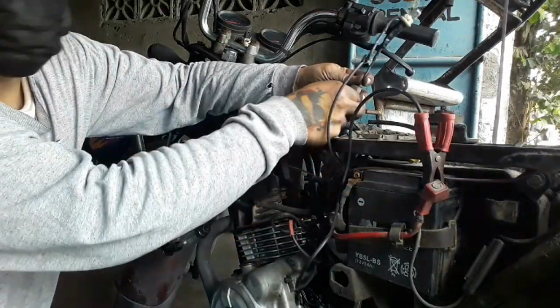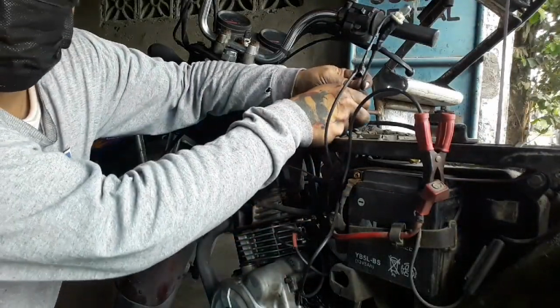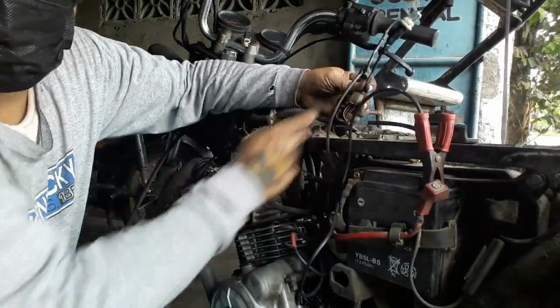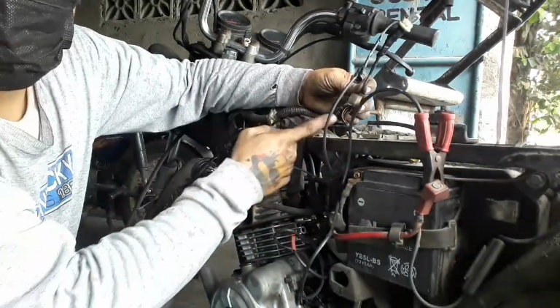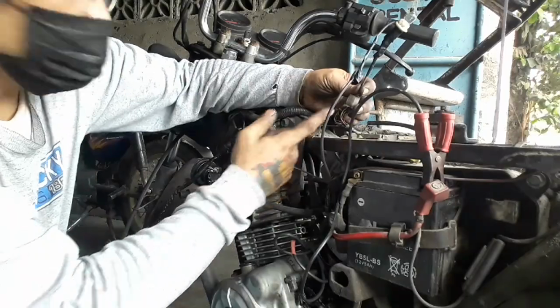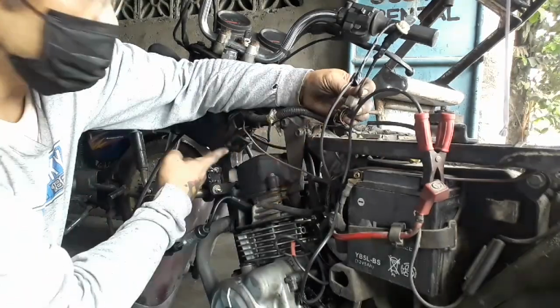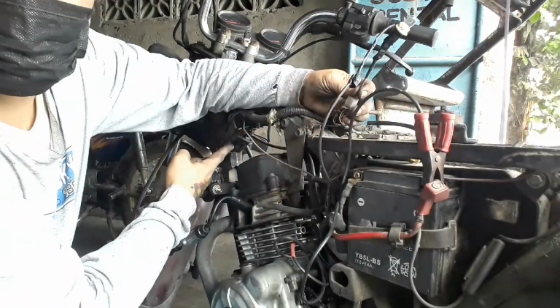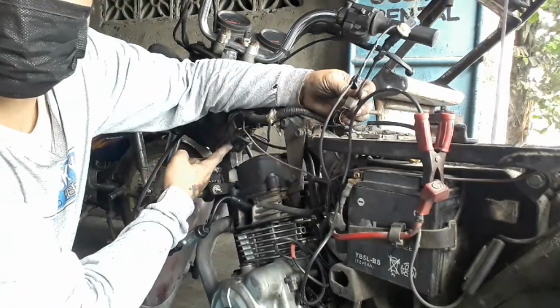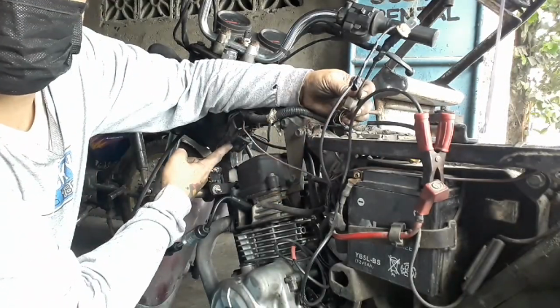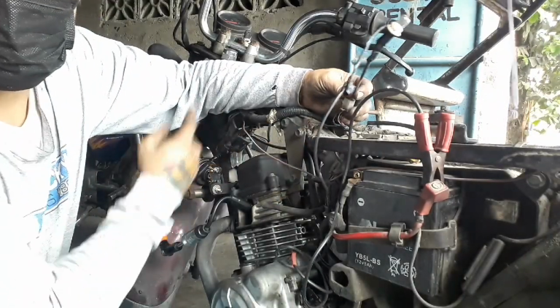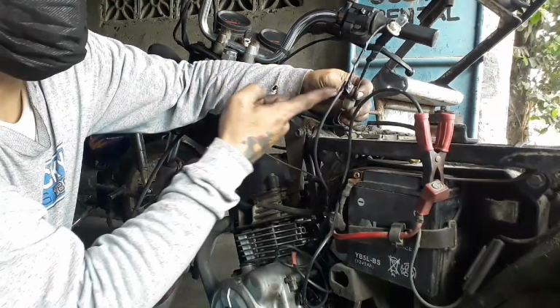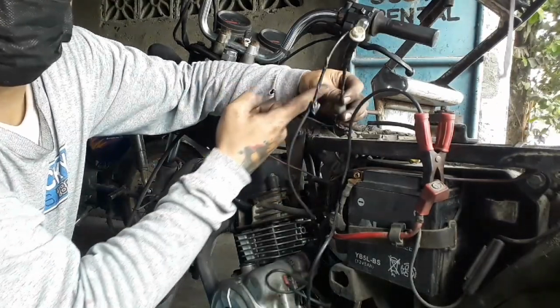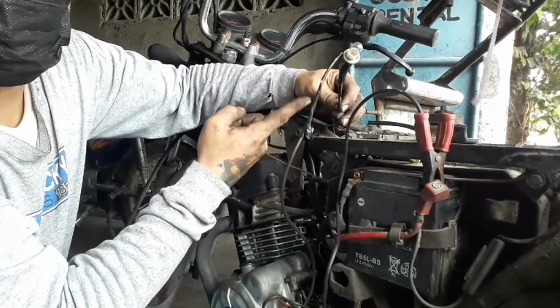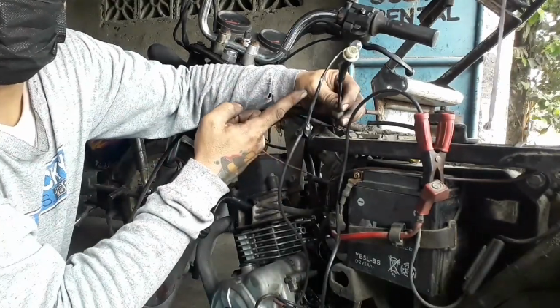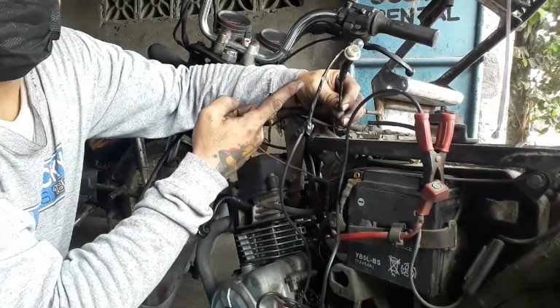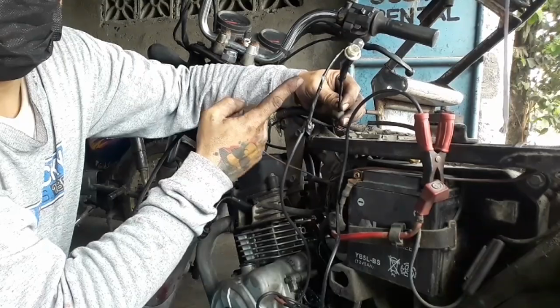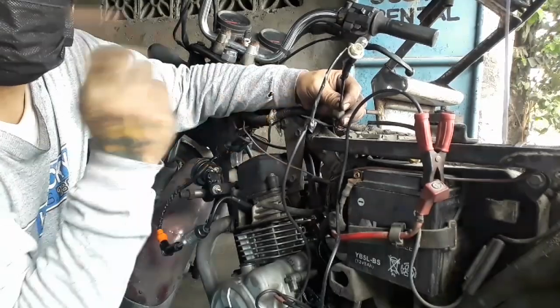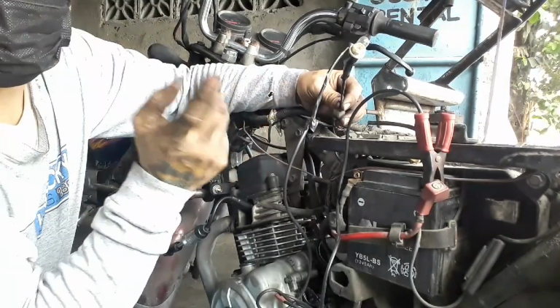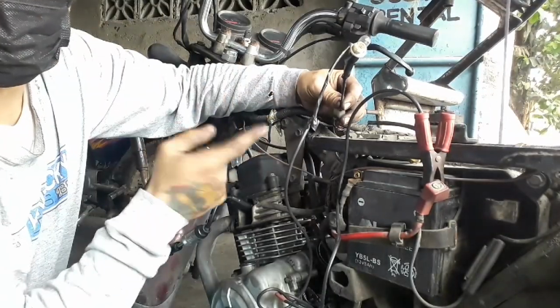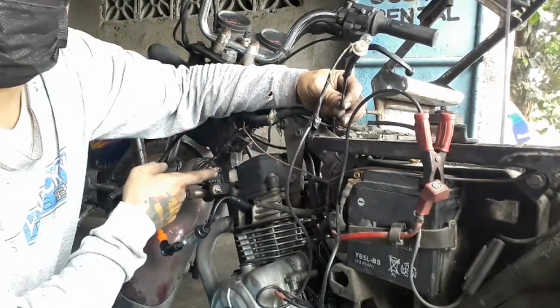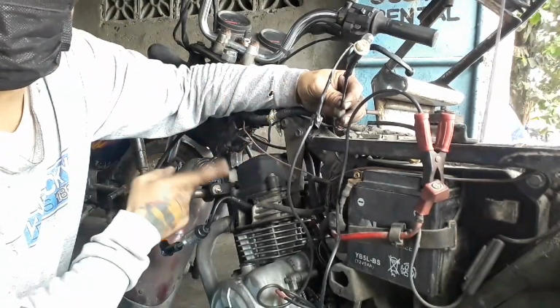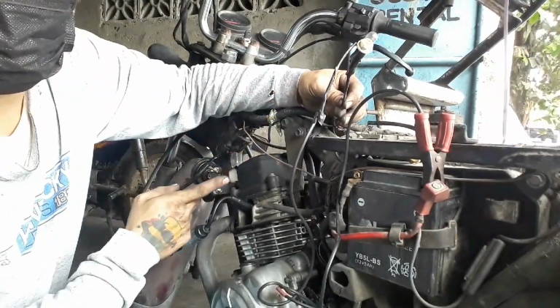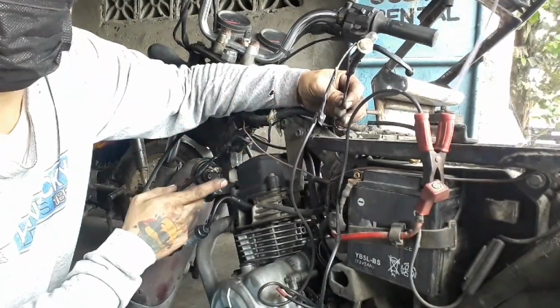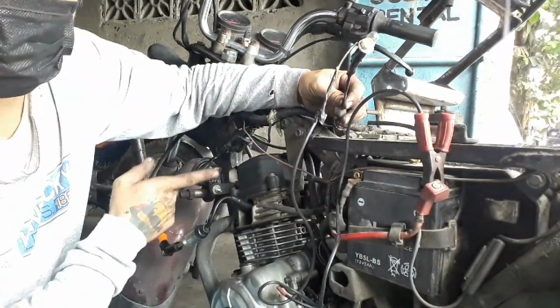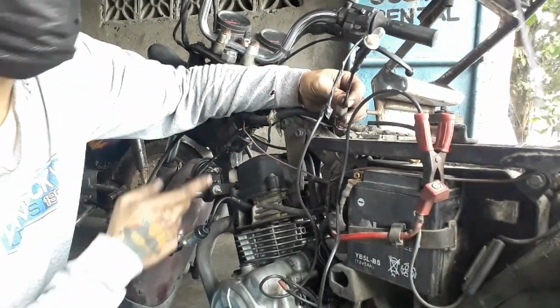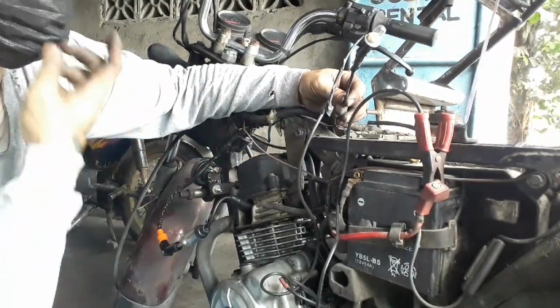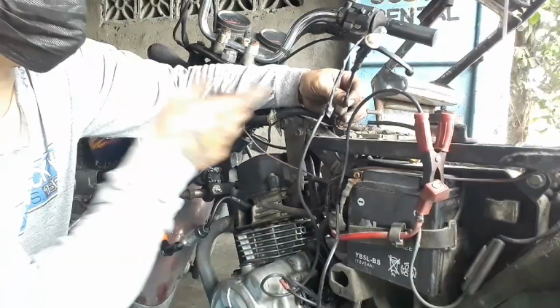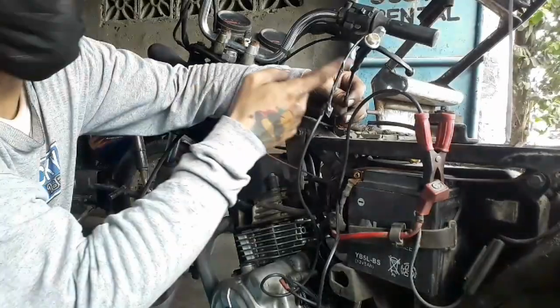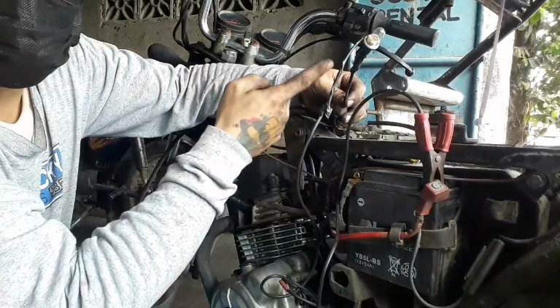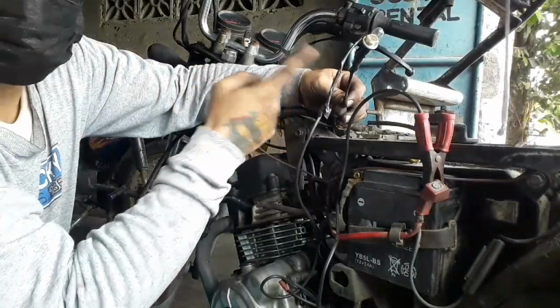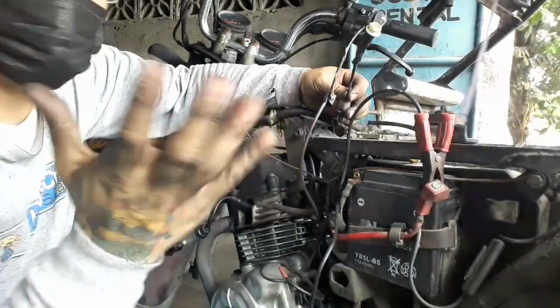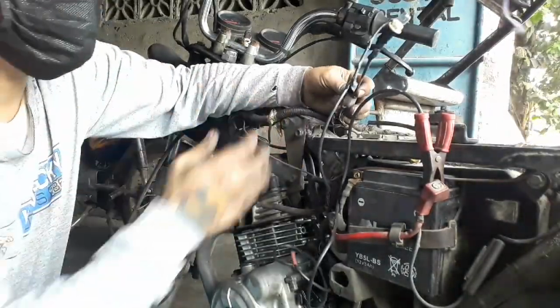Yung solid na black wire, yun po yung kapunta dito sa ating ignition coil. Hindi sya void, wala po syang supply. Ibig sabihin kung hindi po putol yung wire dito, sira po yung ignition coil — hindi sya void, kailangan iilaw sya, kaso wala.